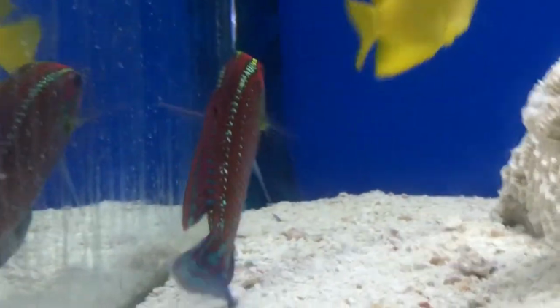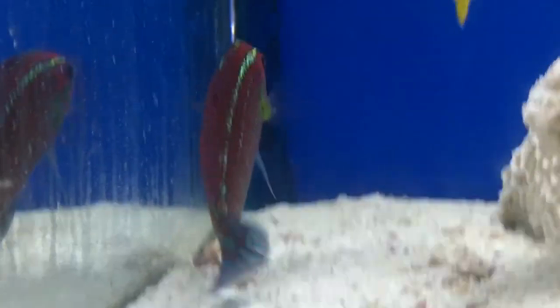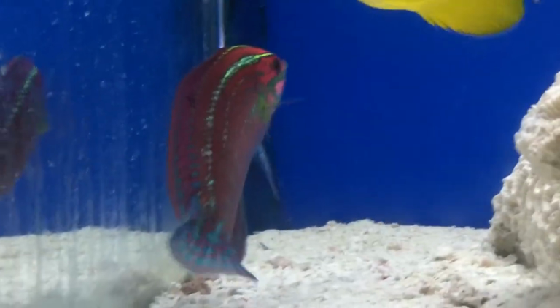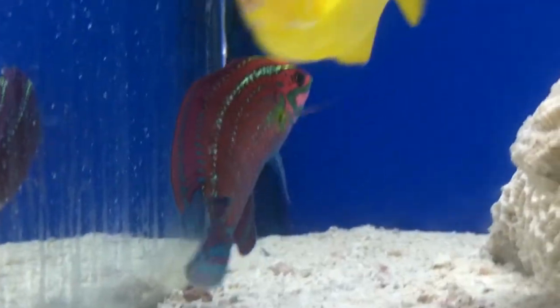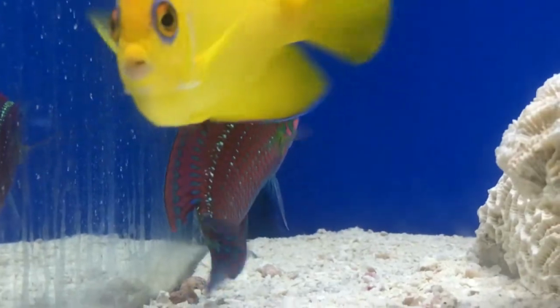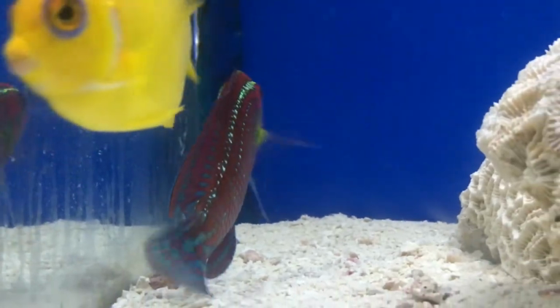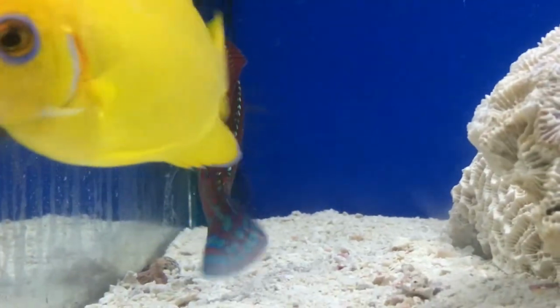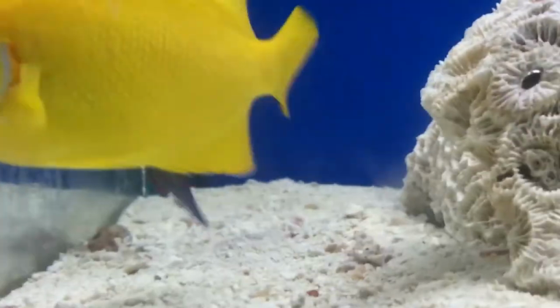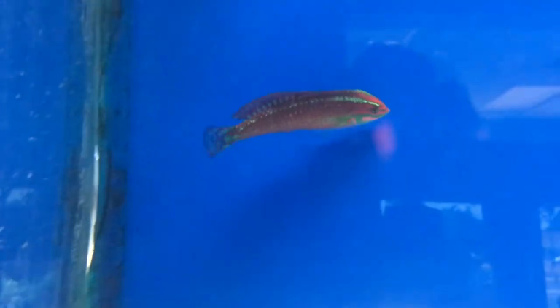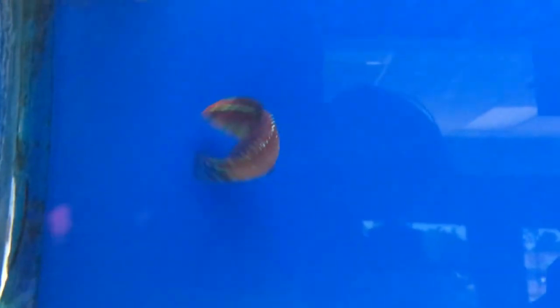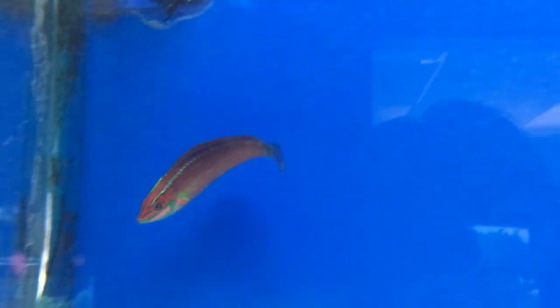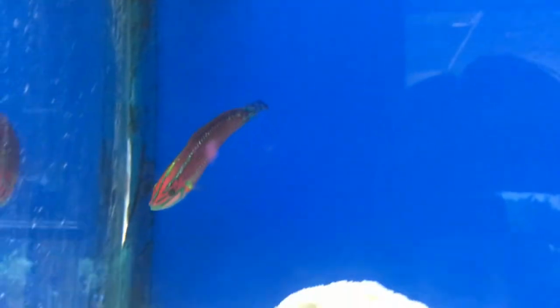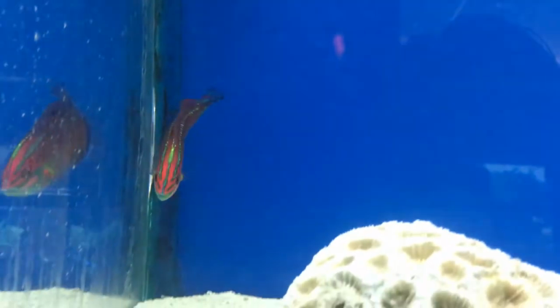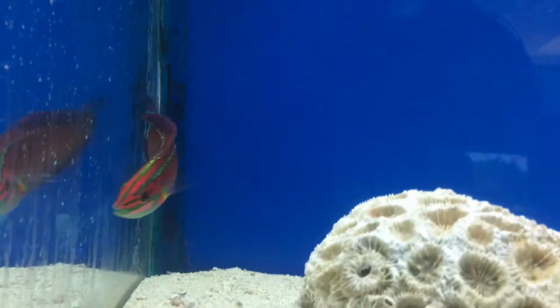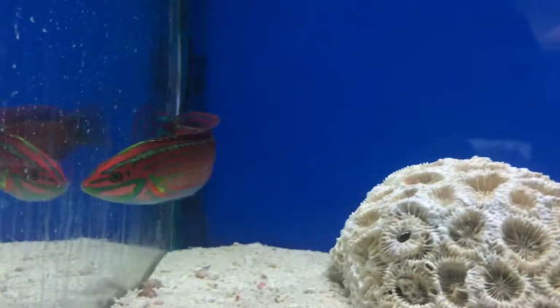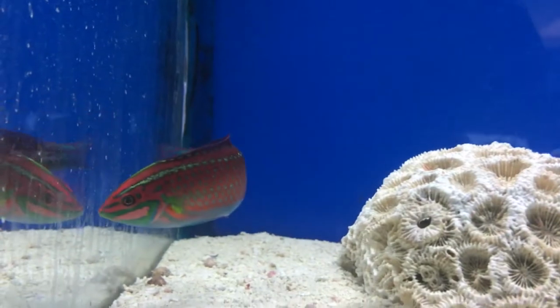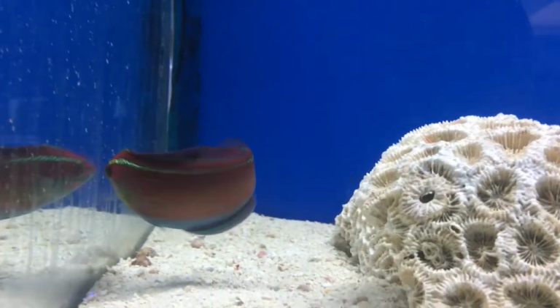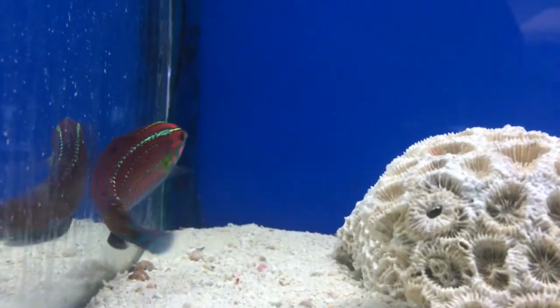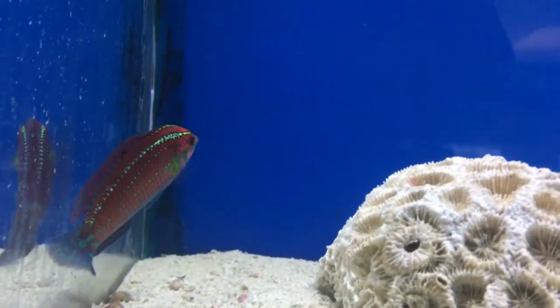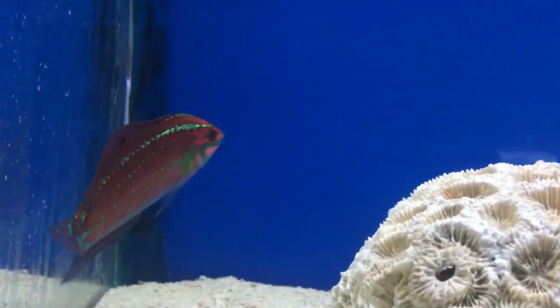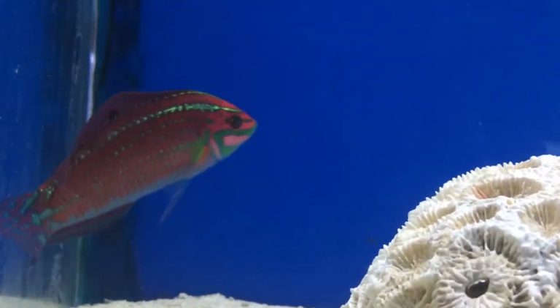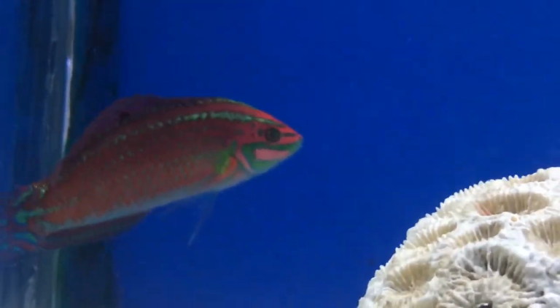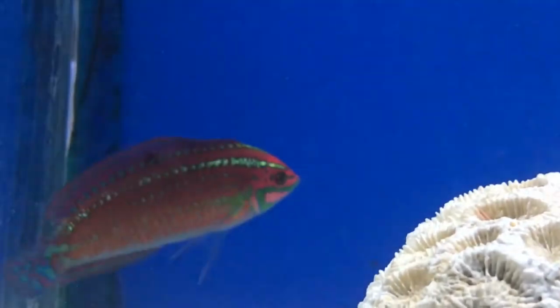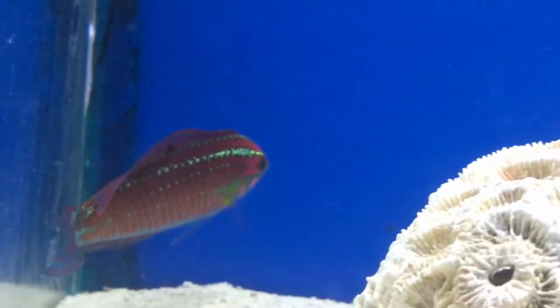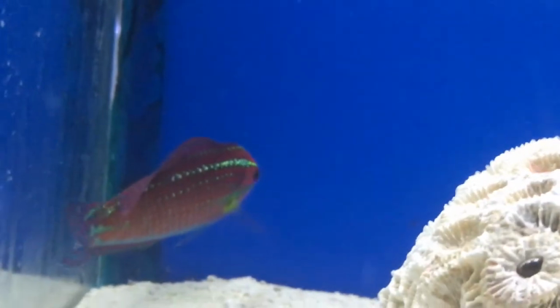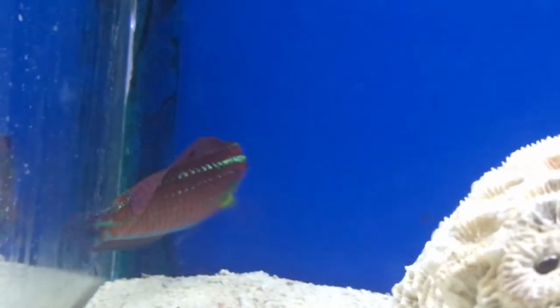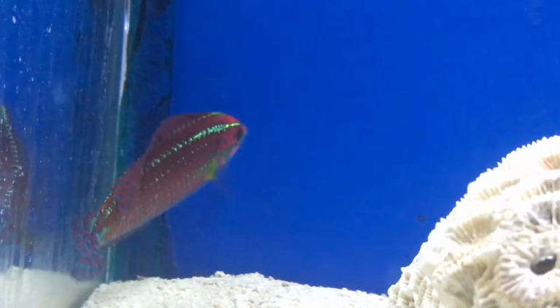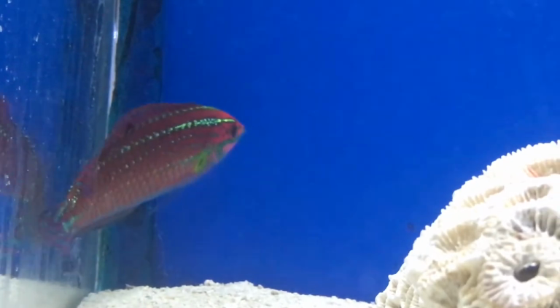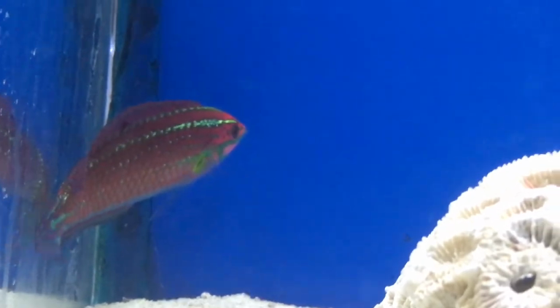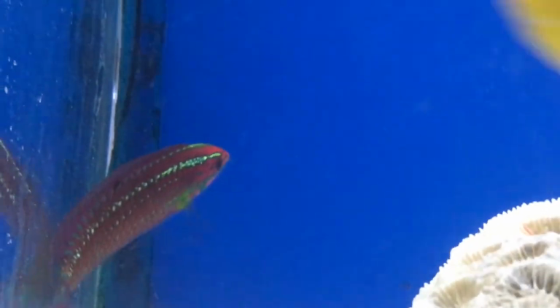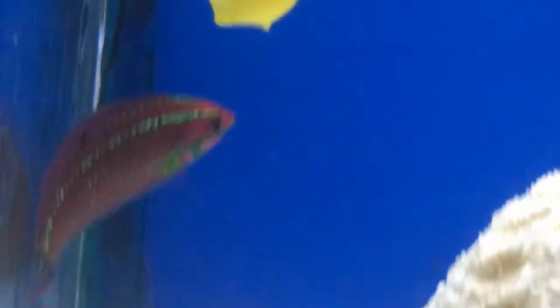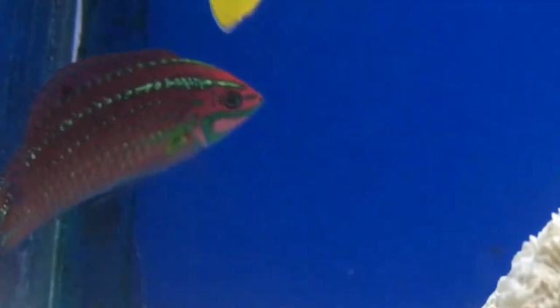Make sure these guys have a thicker sand bed. Don't have like half an inch of sand, because these guys are prone to diving completely under the sand if they get frightened or anything.